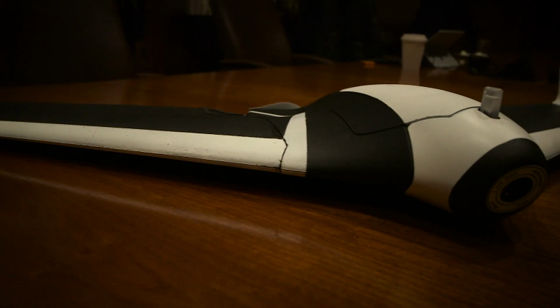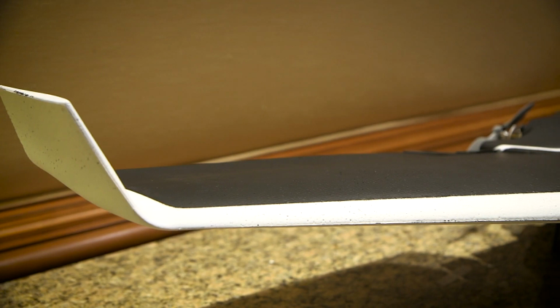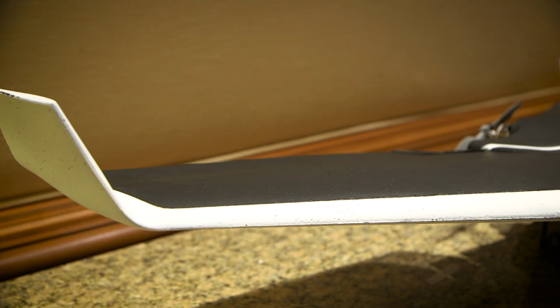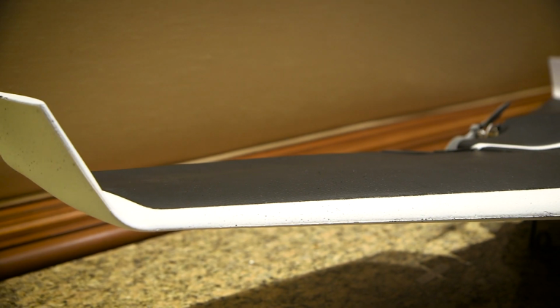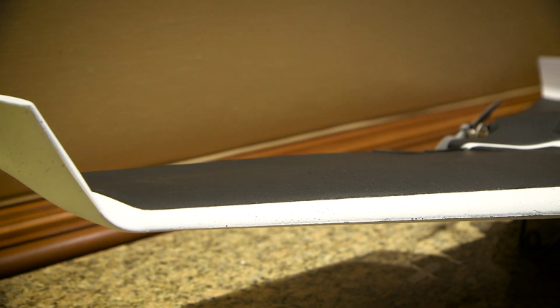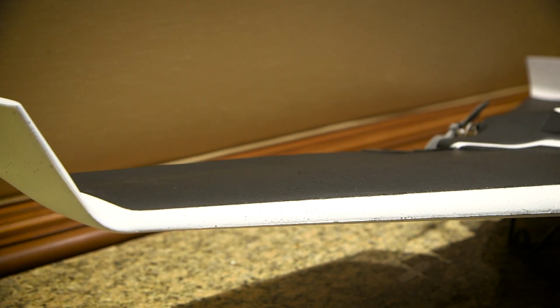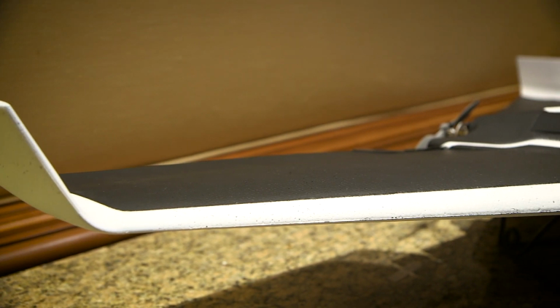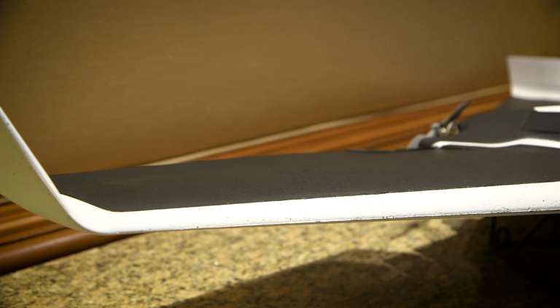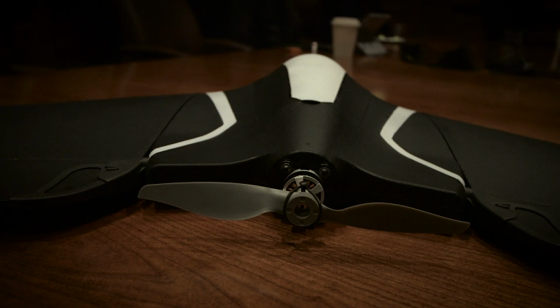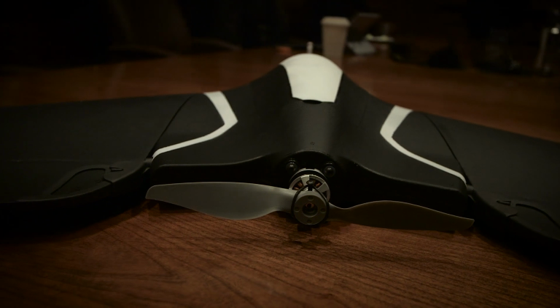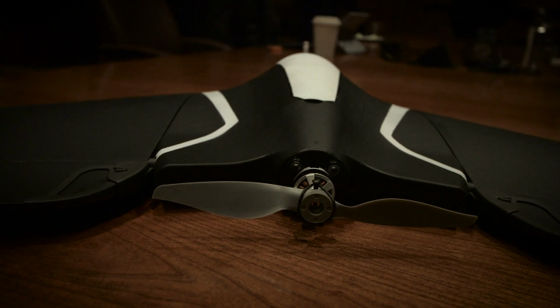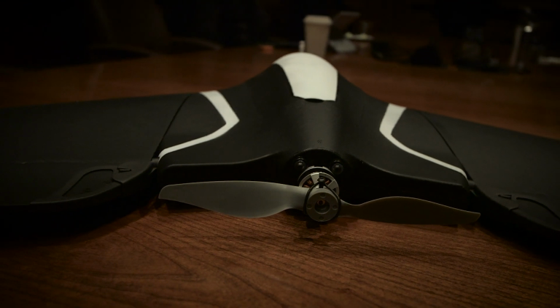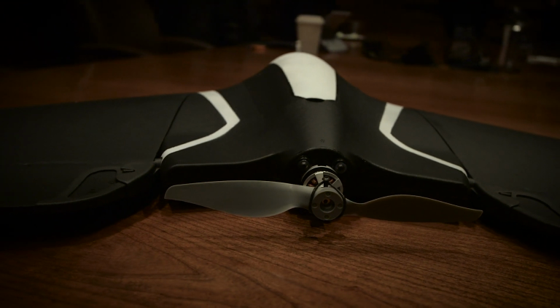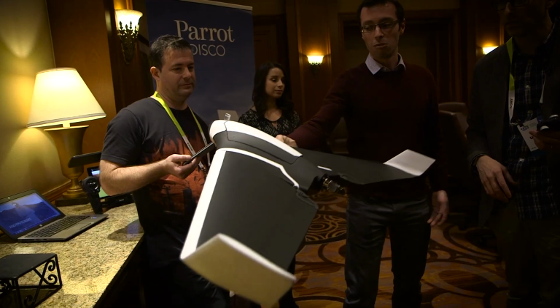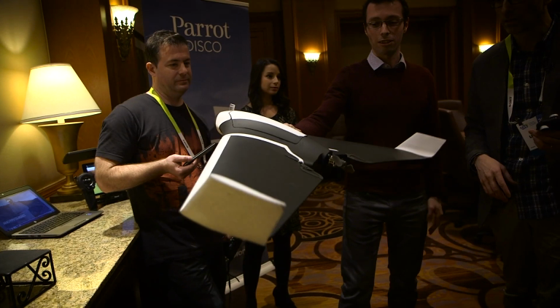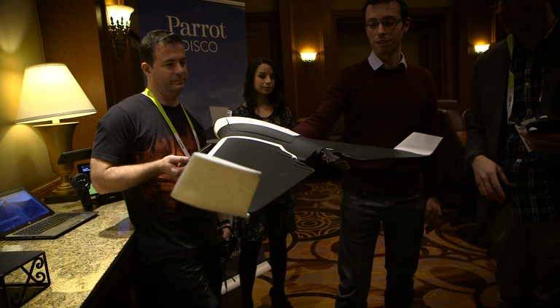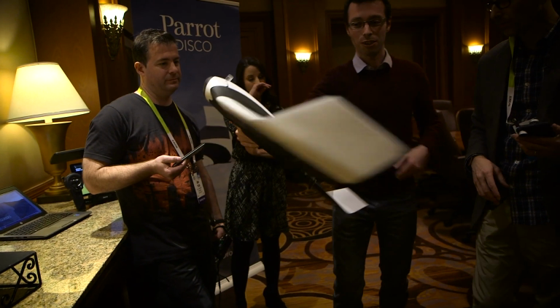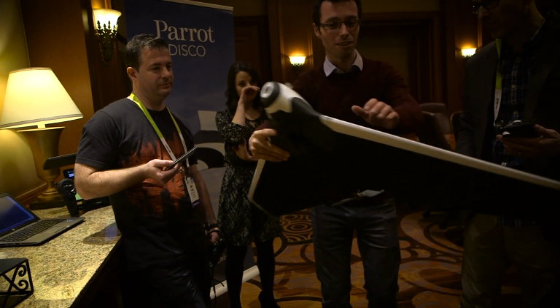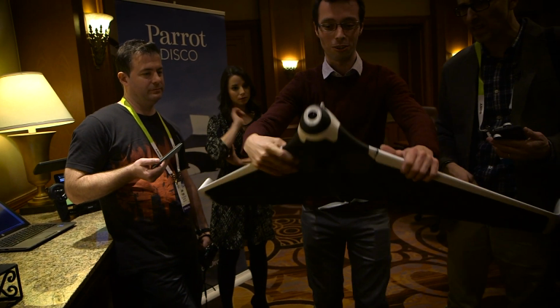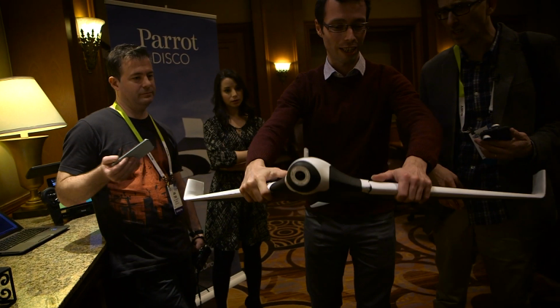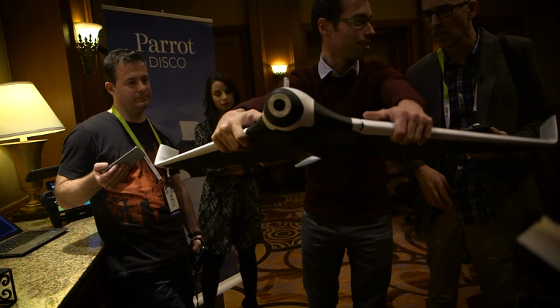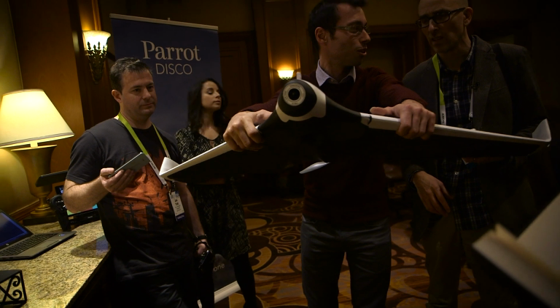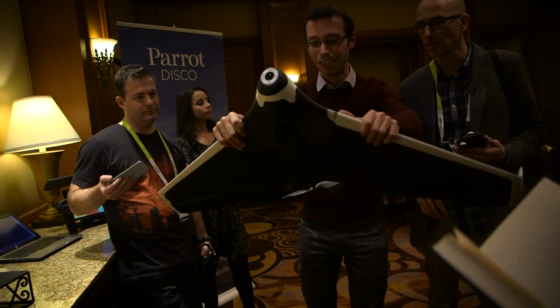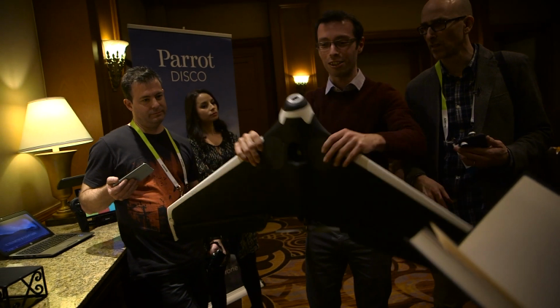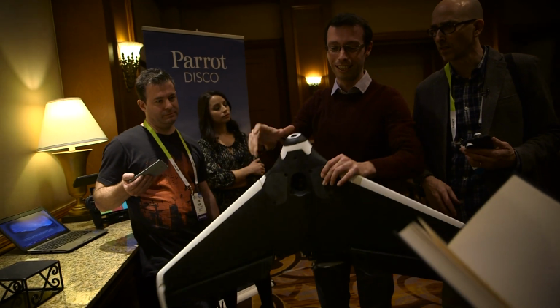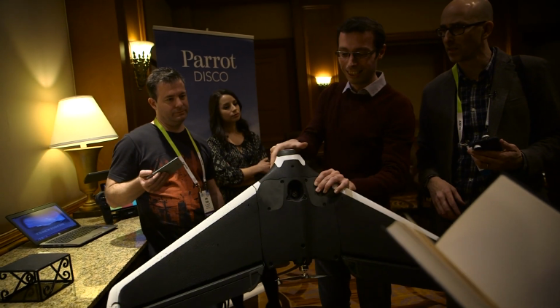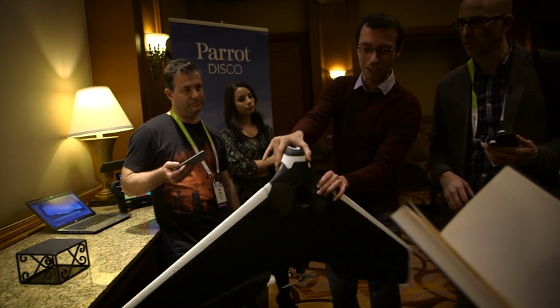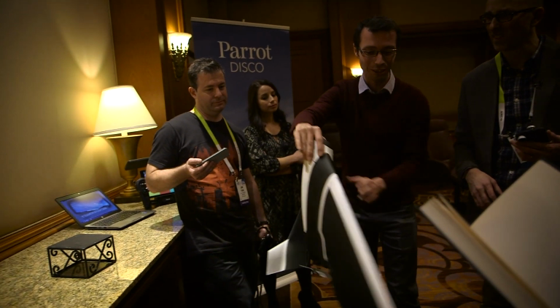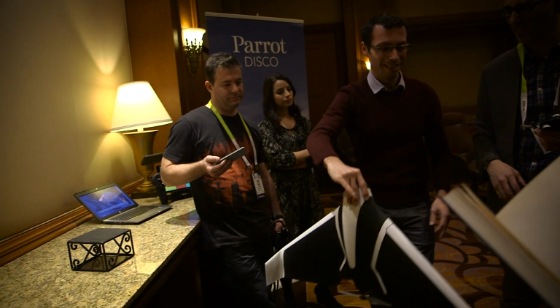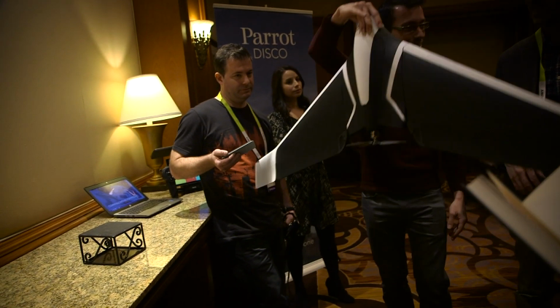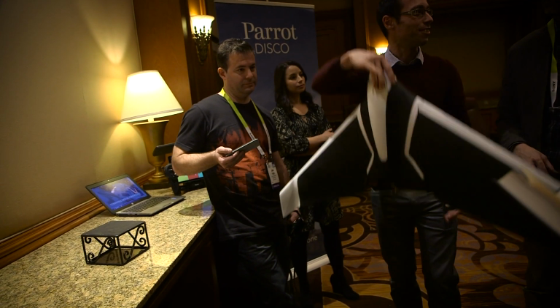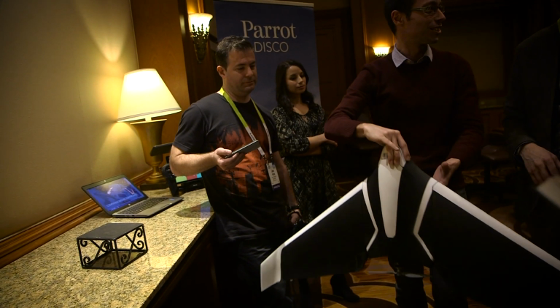The parts are replaceable — both wings are detachable, as well as the propeller, which is a single propeller in the back. One cool feature about the Parrot Disco is you can just toss it in the air and it'll take off. It's going to need about a hundred meters in order to climb to about 50 meters, so you need a bit of runway to fly this.